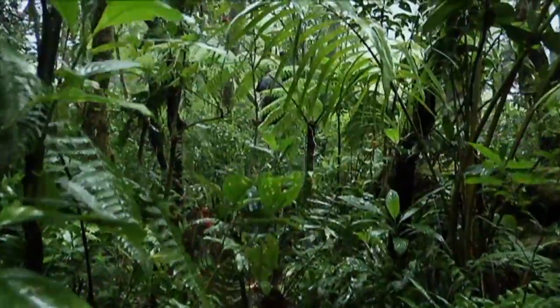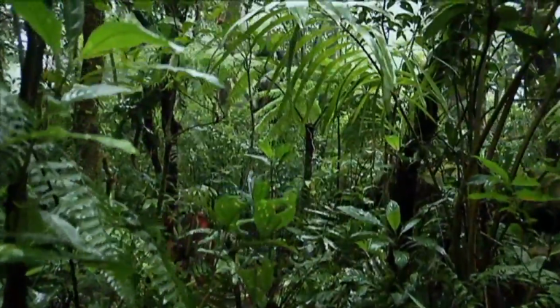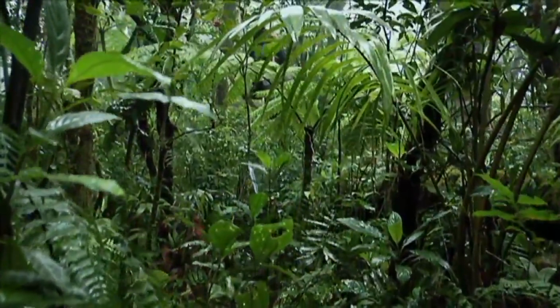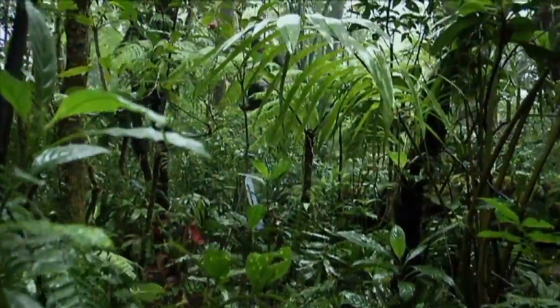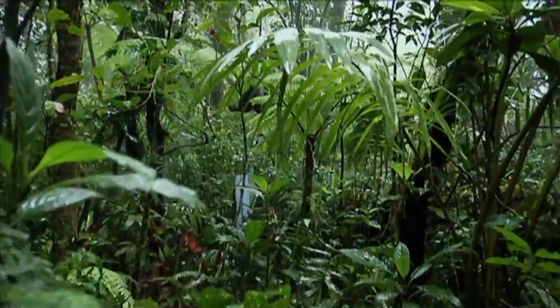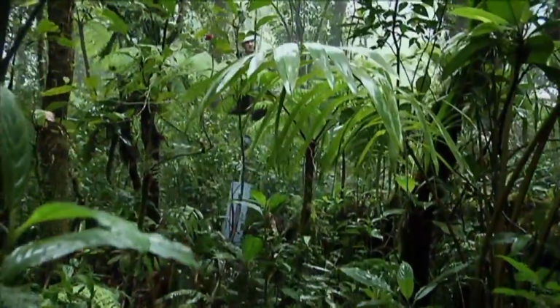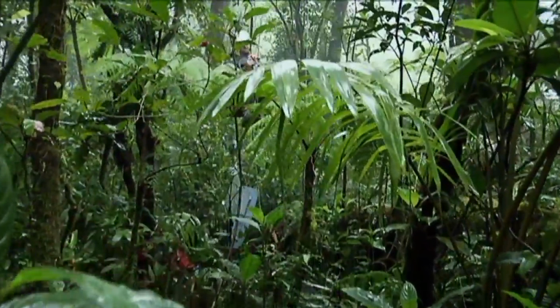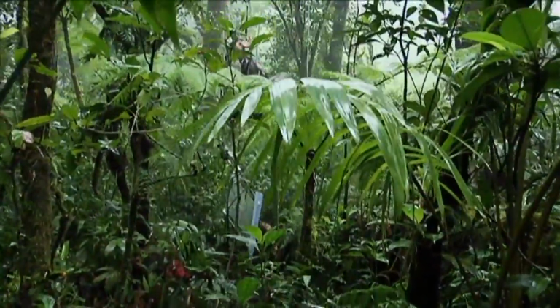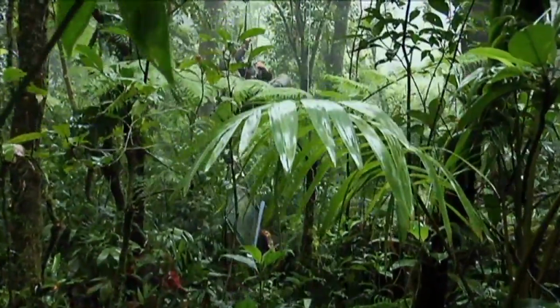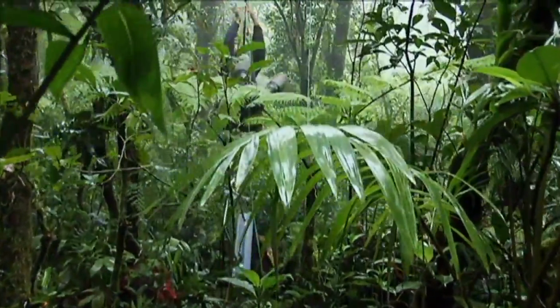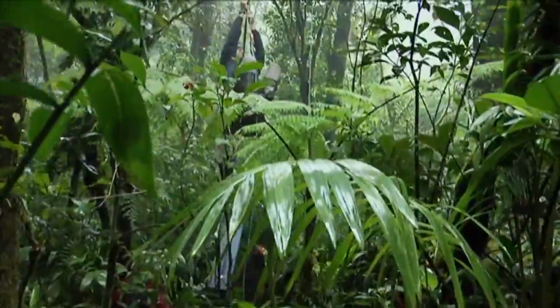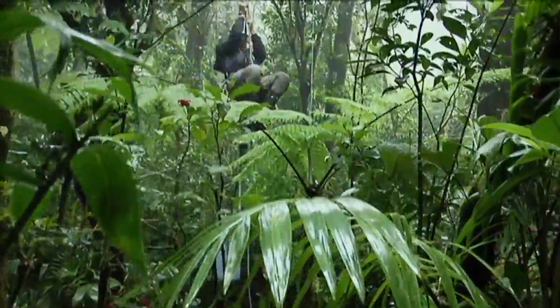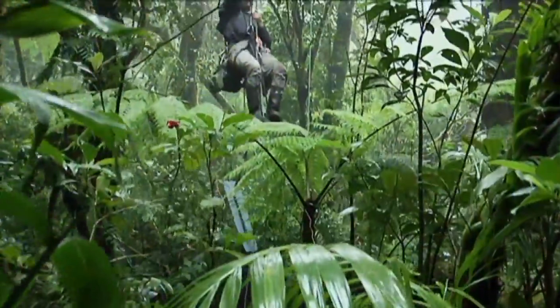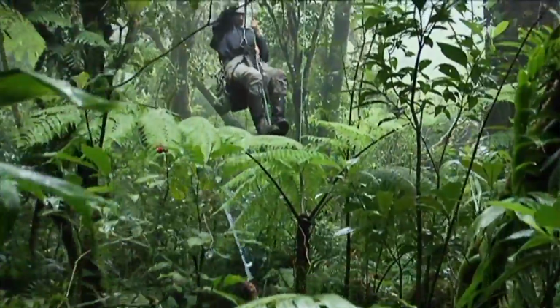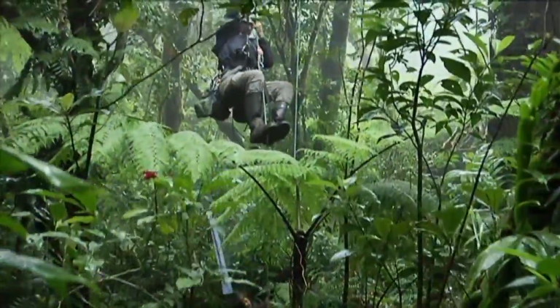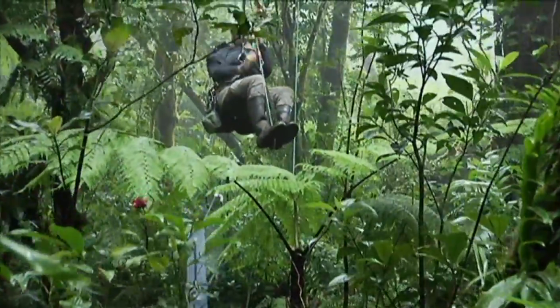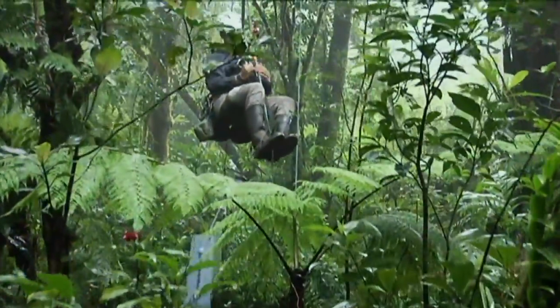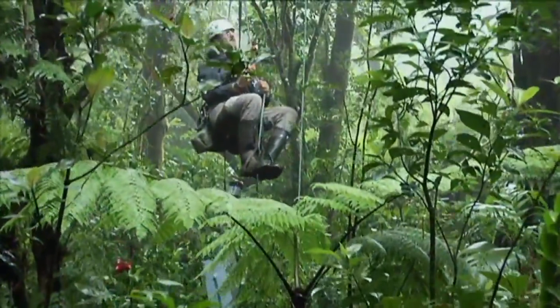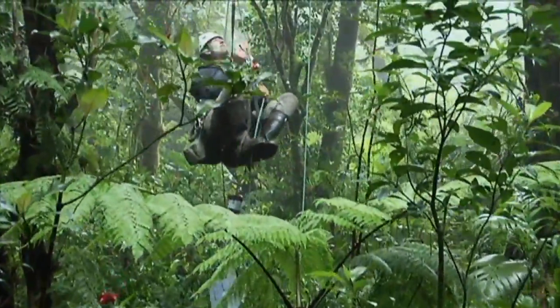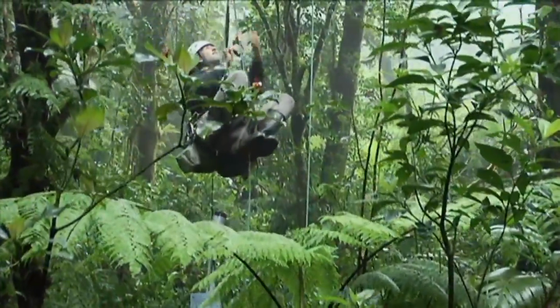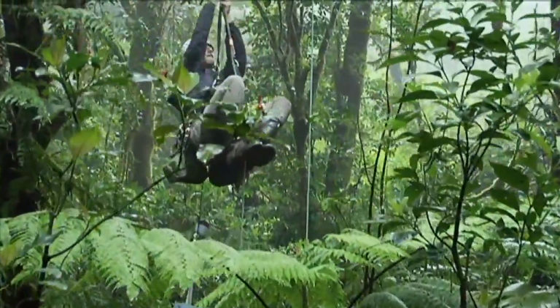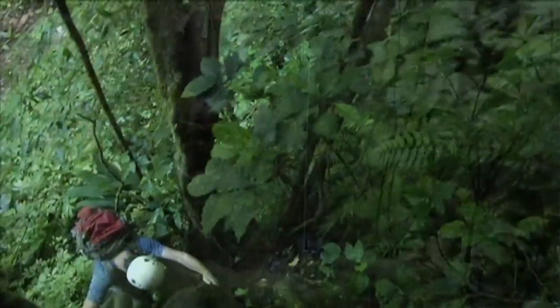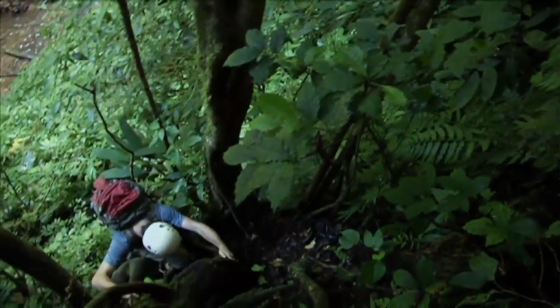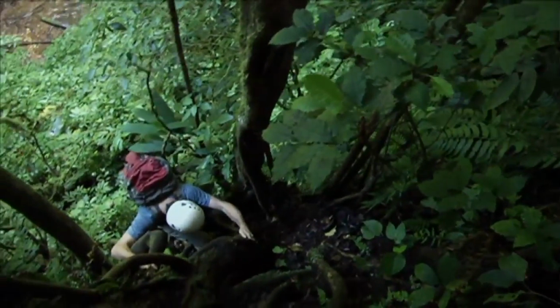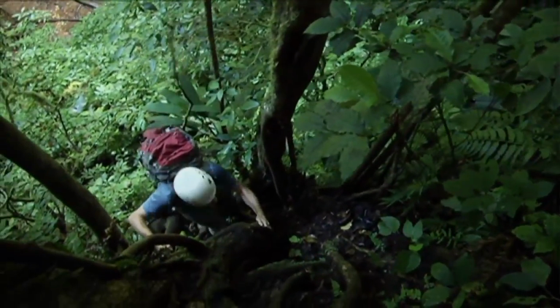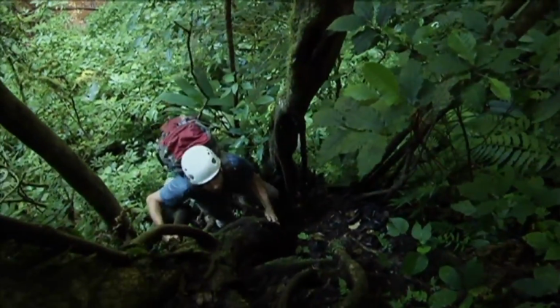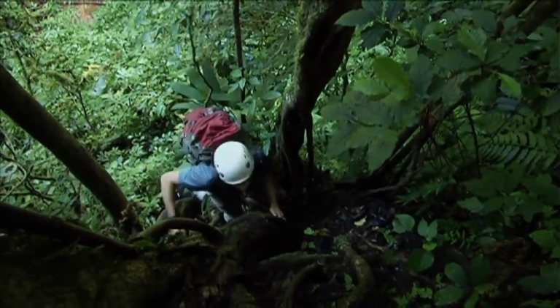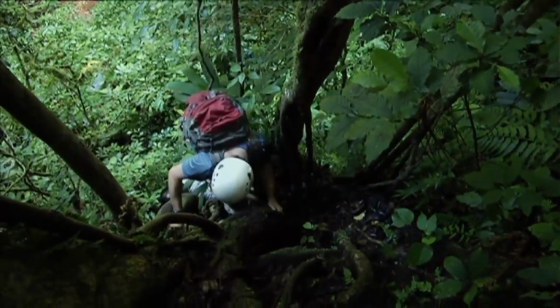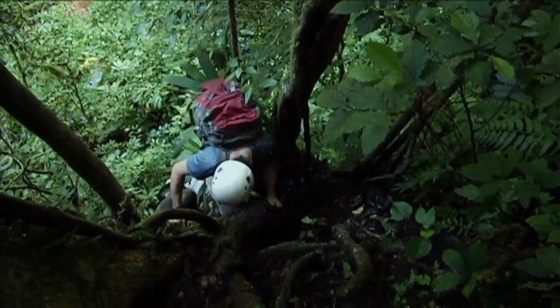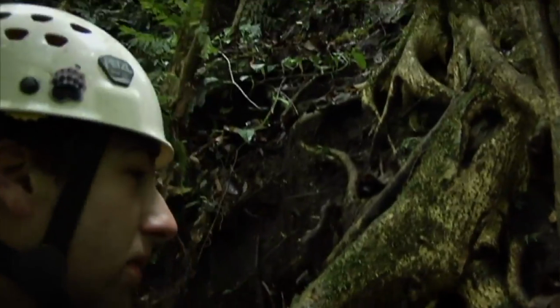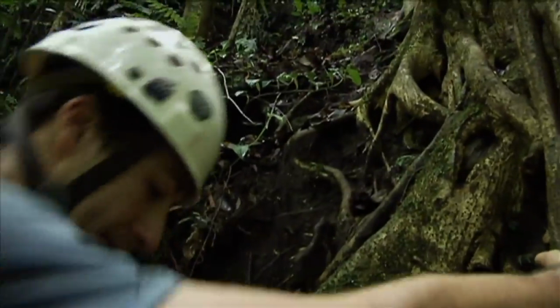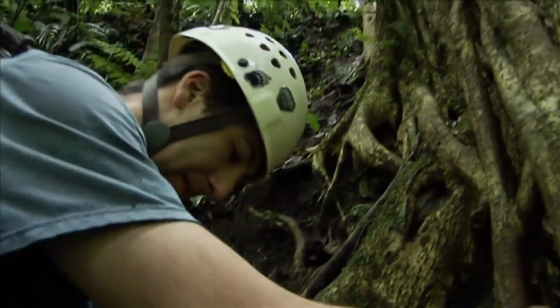In Monteverde, Costa Rica, where I do most of my research, there are literally hundreds of species of birds and 750 different species of trees, and that's as many as occur in the whole of the United States.